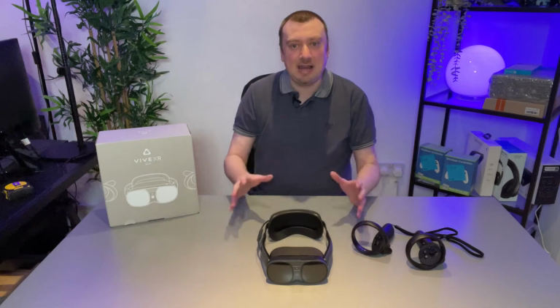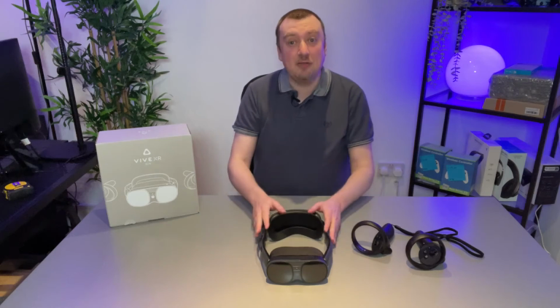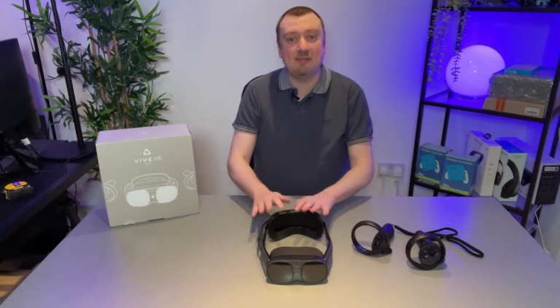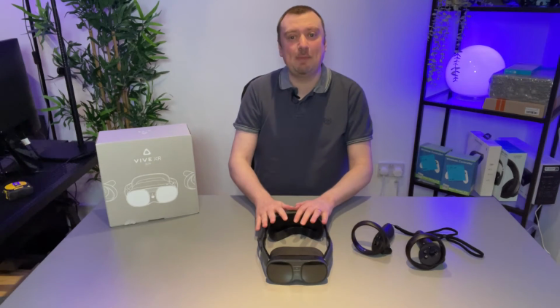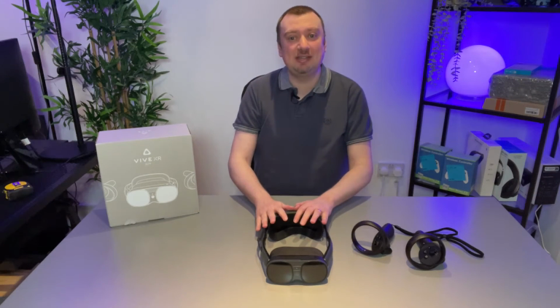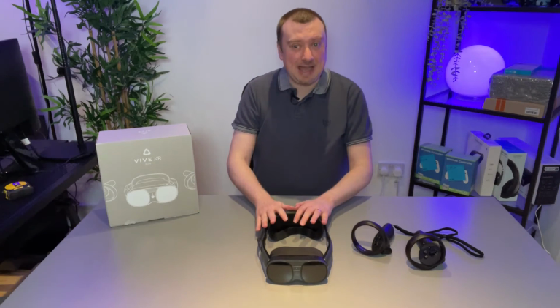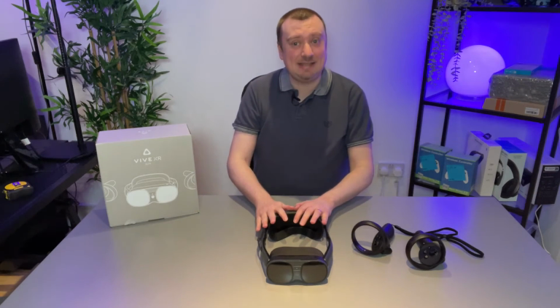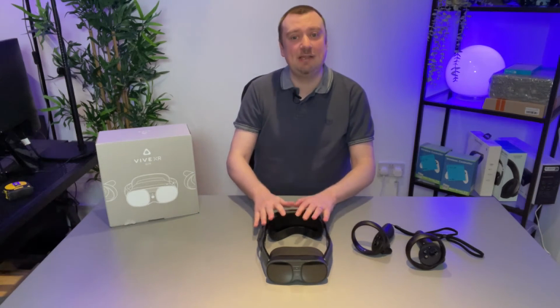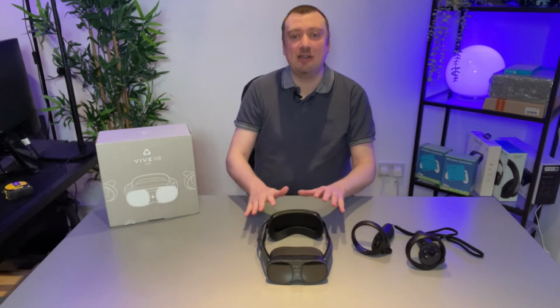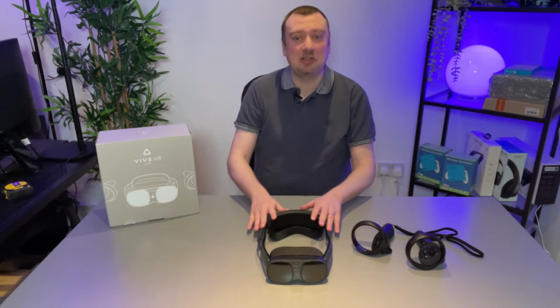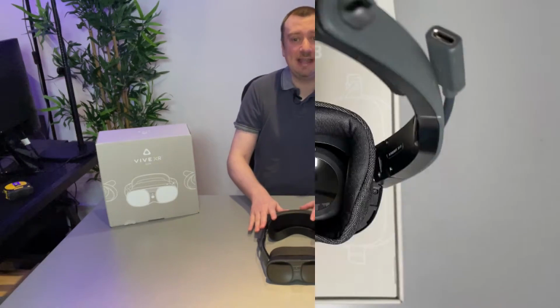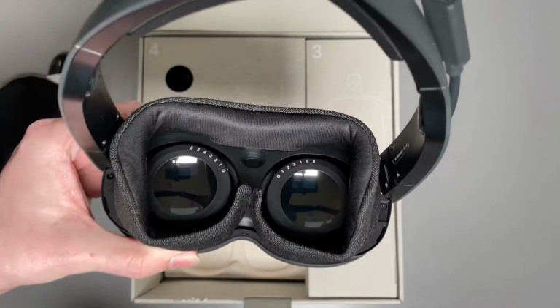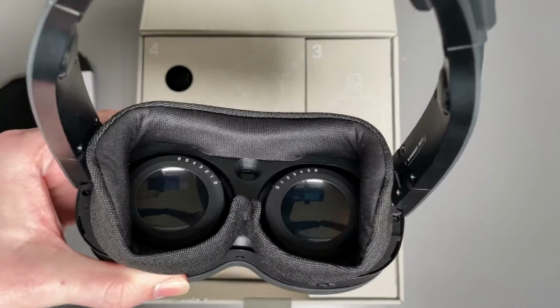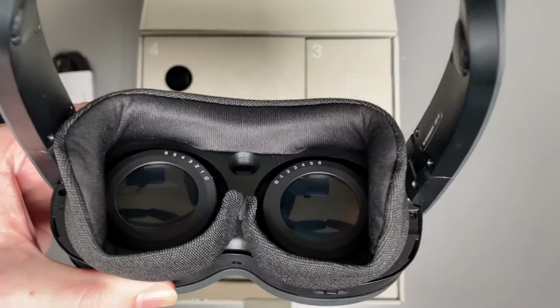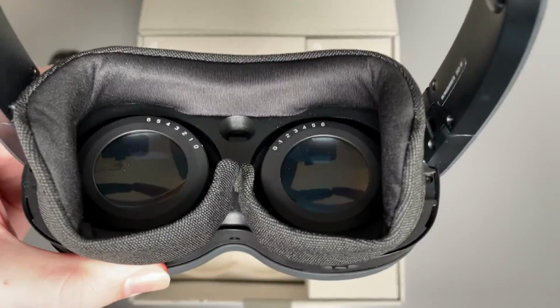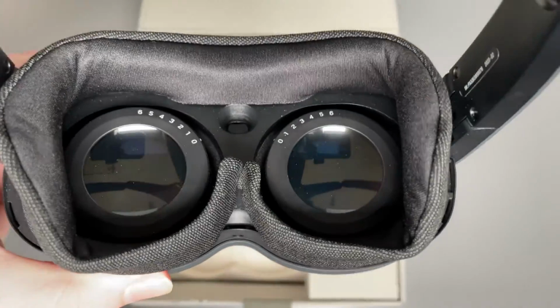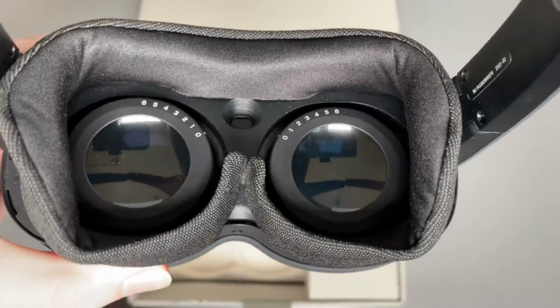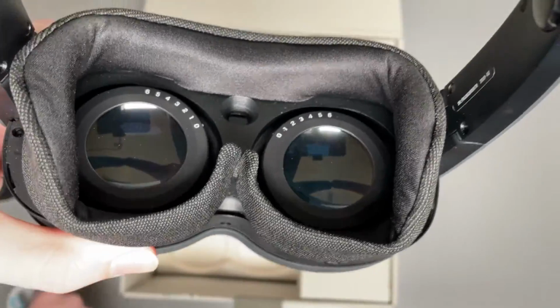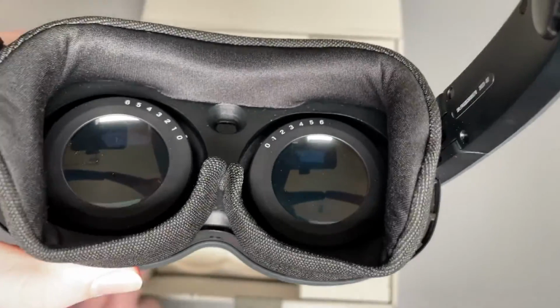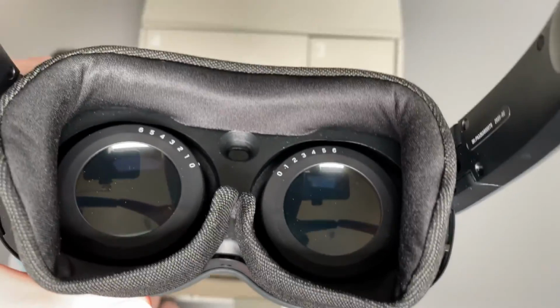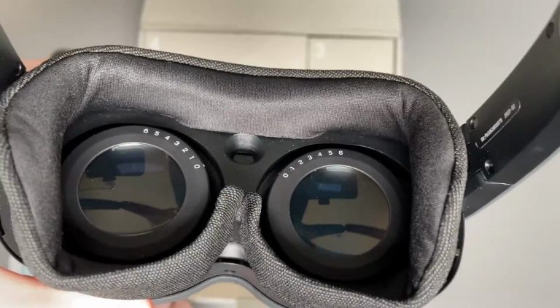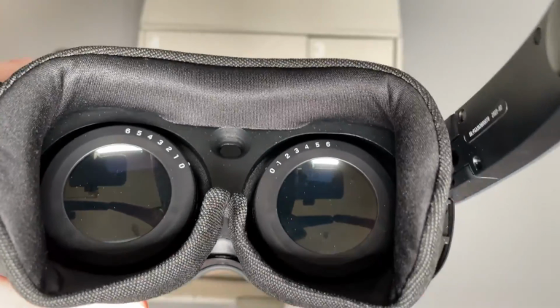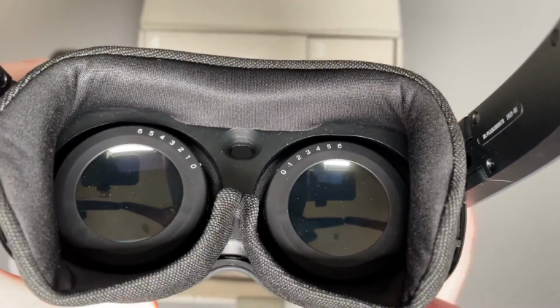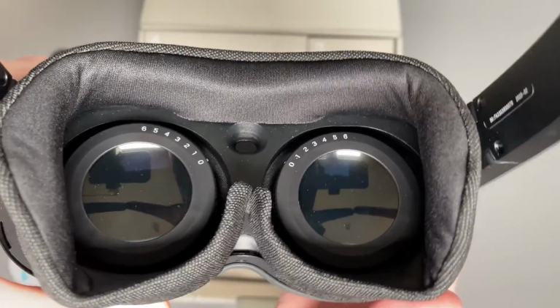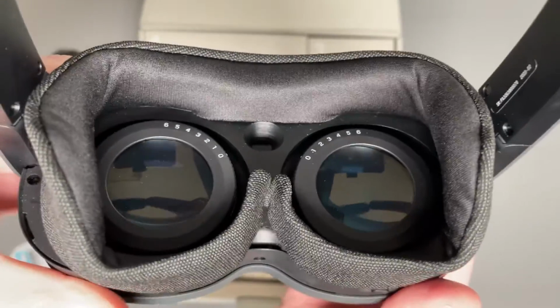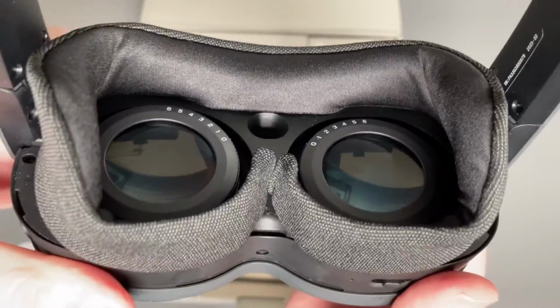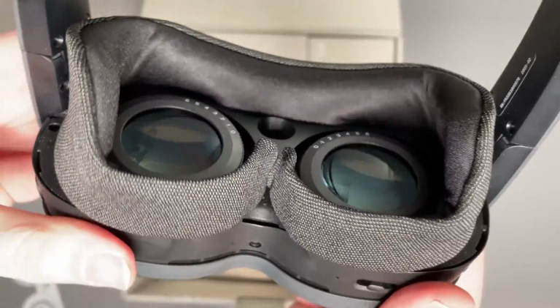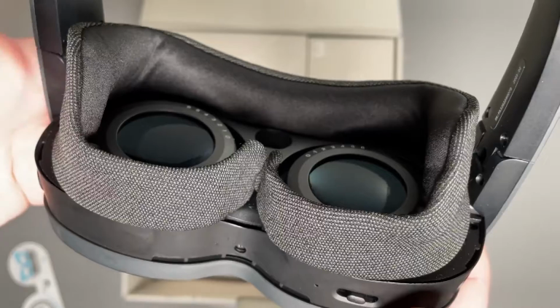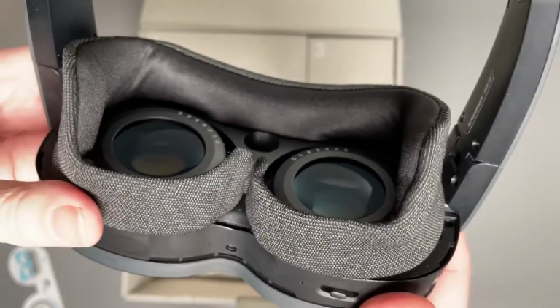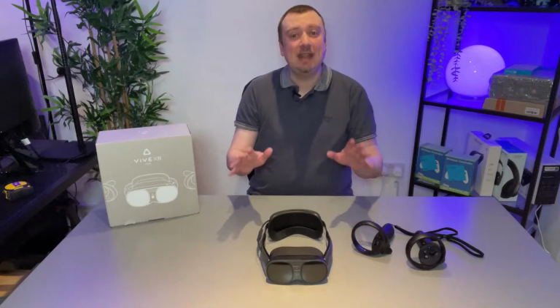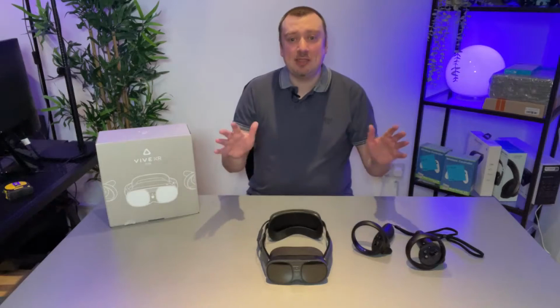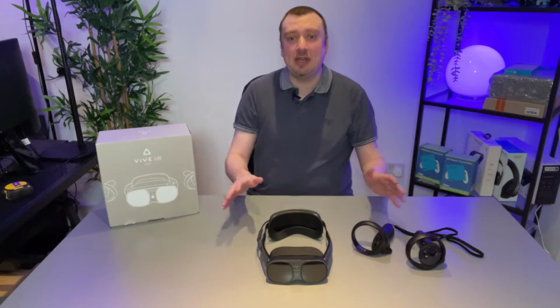Hello folks, so I recently purchased the HTC Vive XR Elite, and despite a couple of niggles which I will talk about in my main video review, overall I am very impressed with this headset.